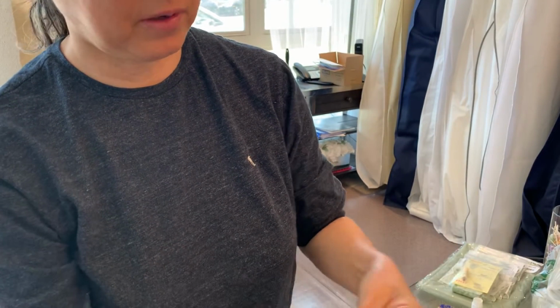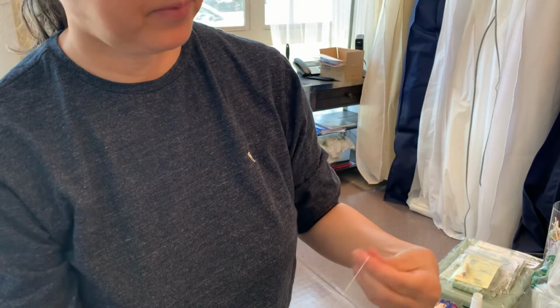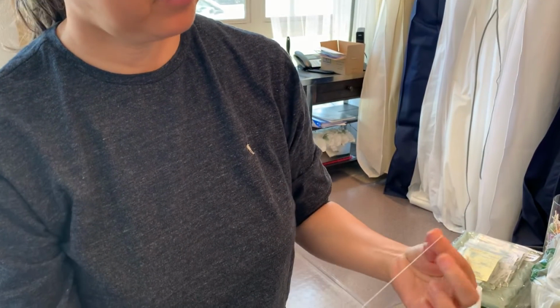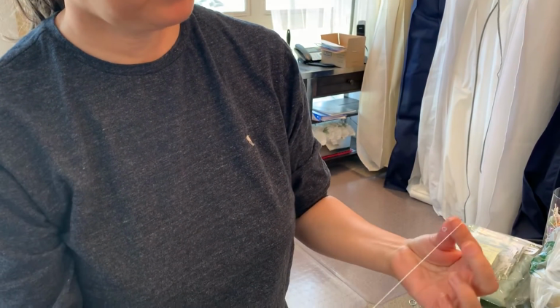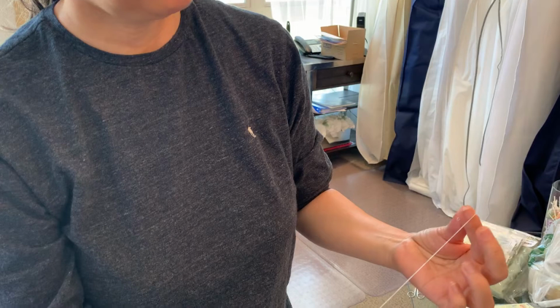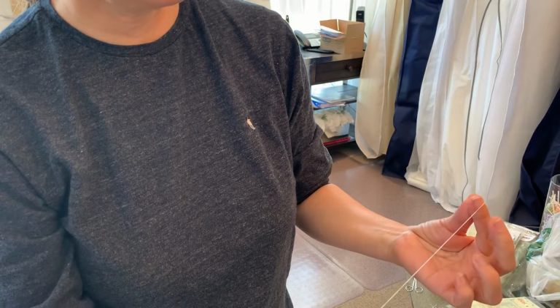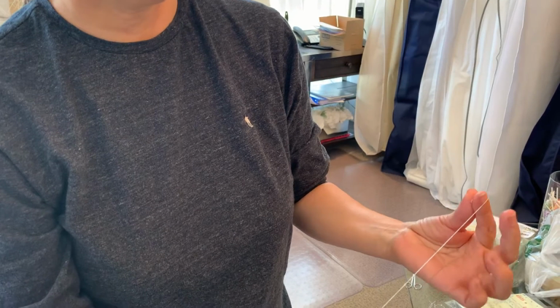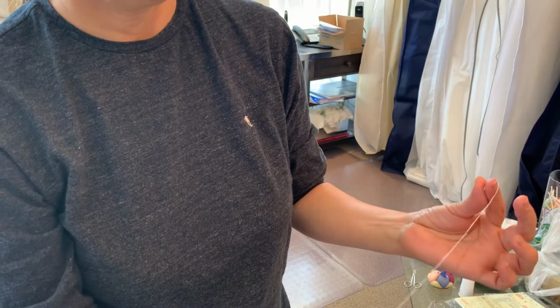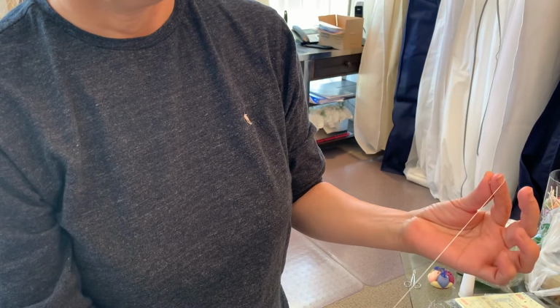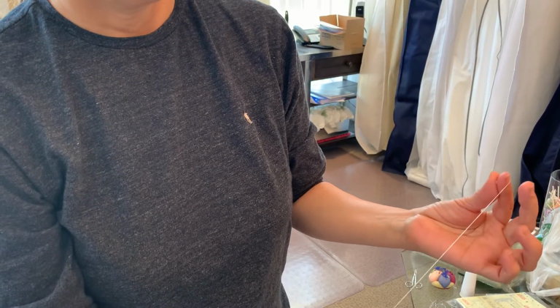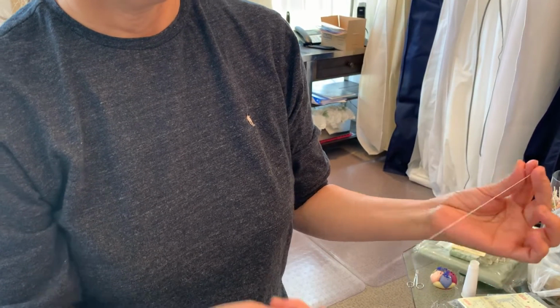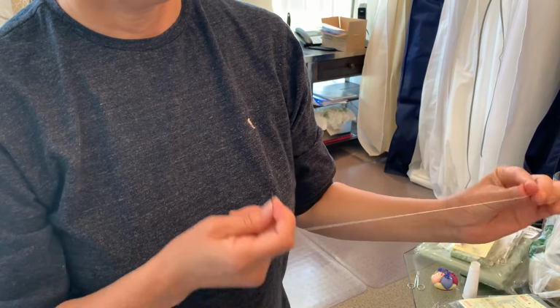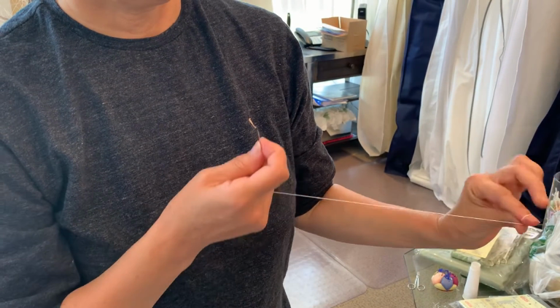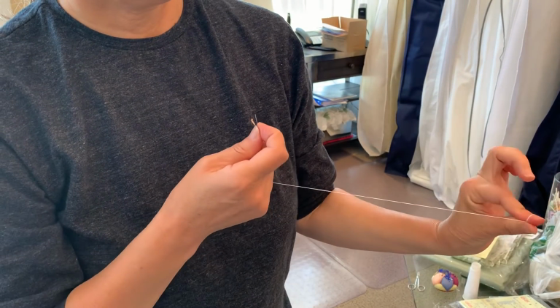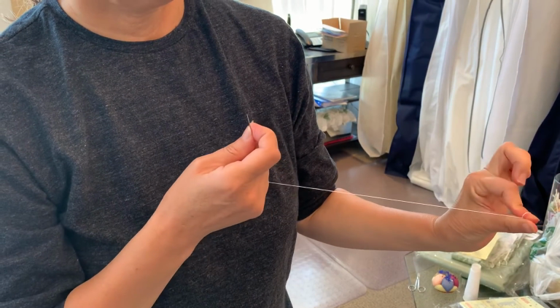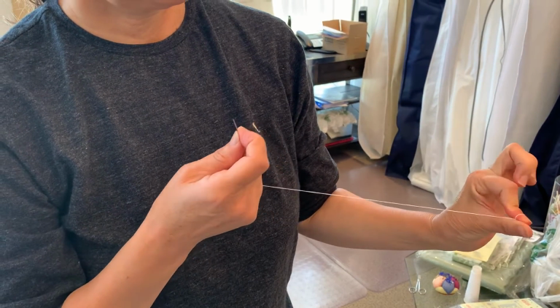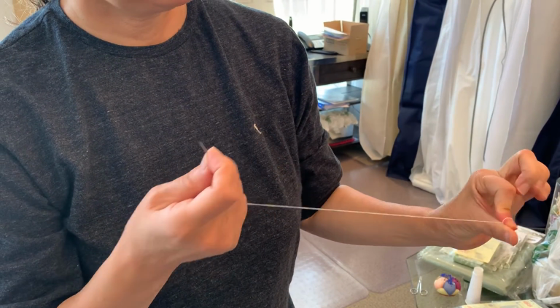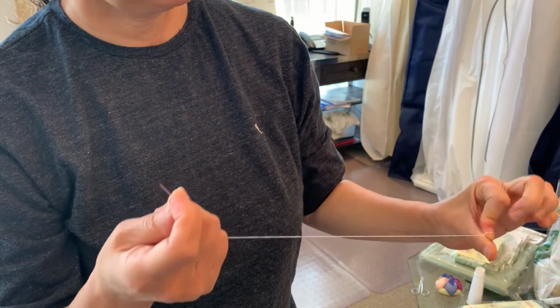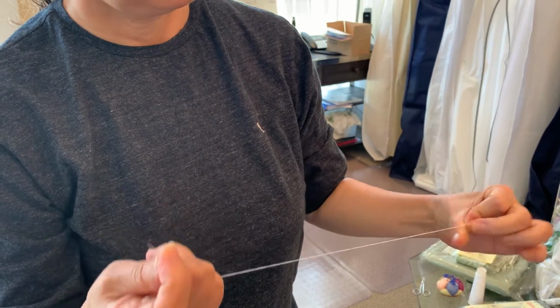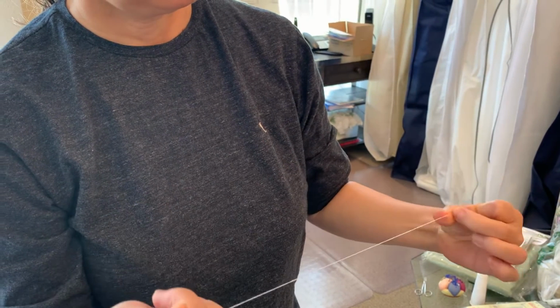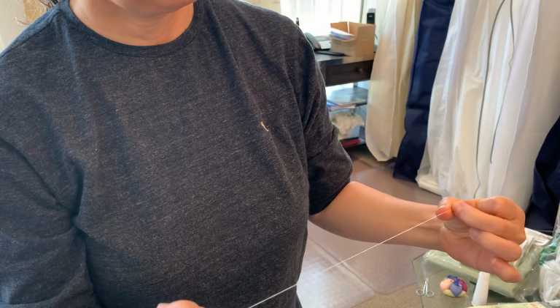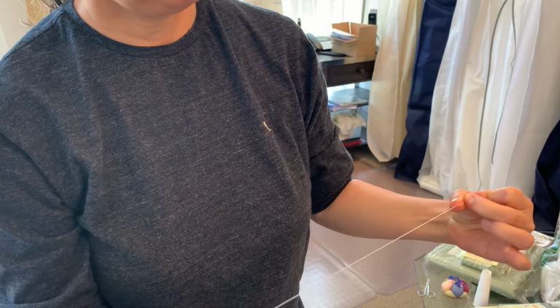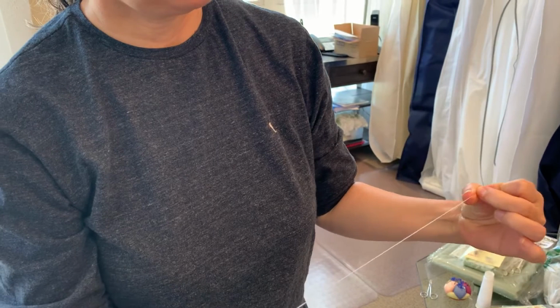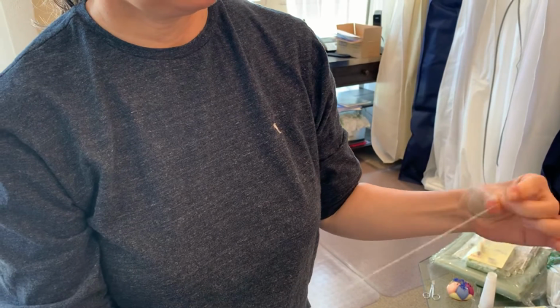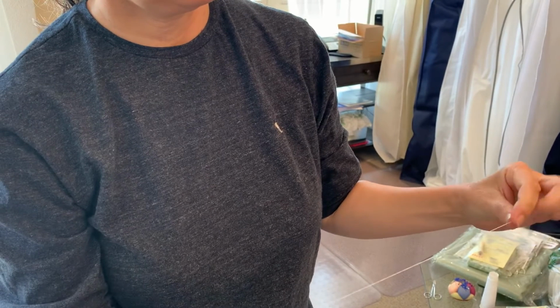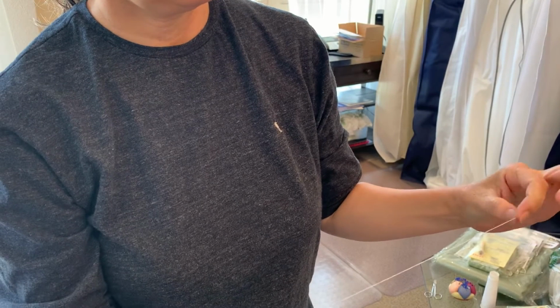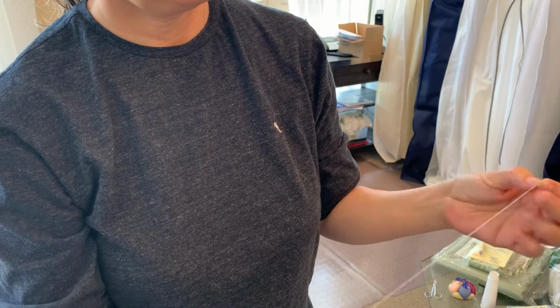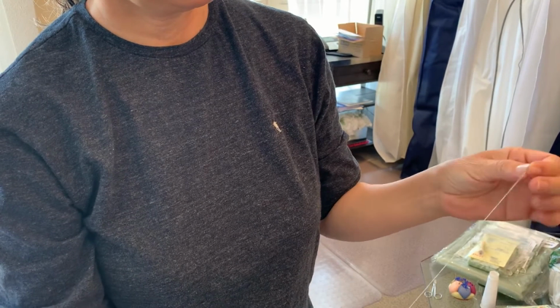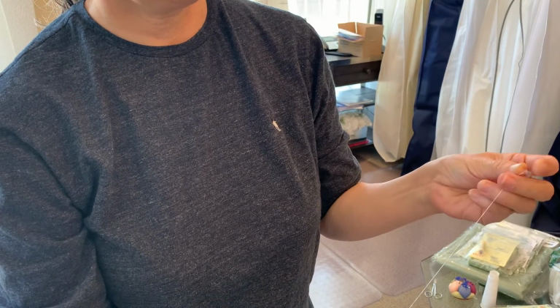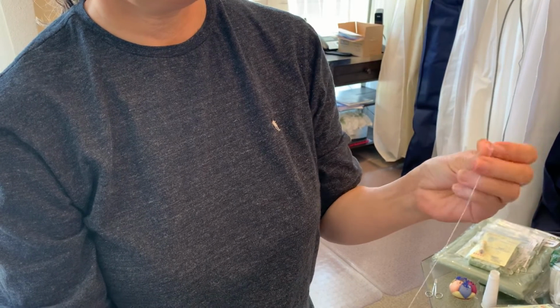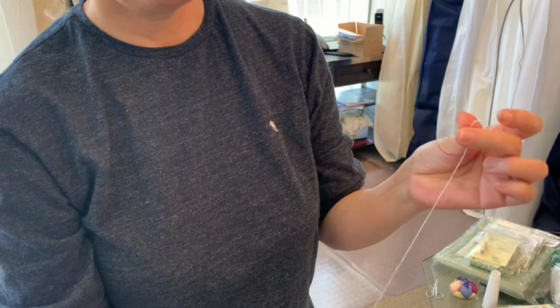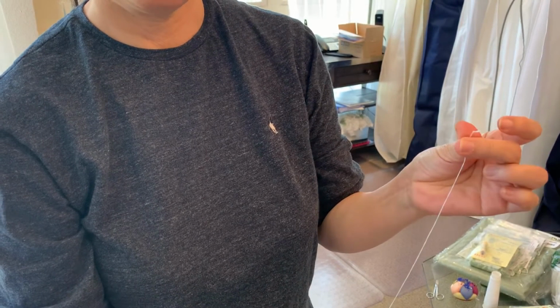I'm sorry, let me do it again. It's done but it's working like this — twist — then take the middle finger and tie a knot. There it is.